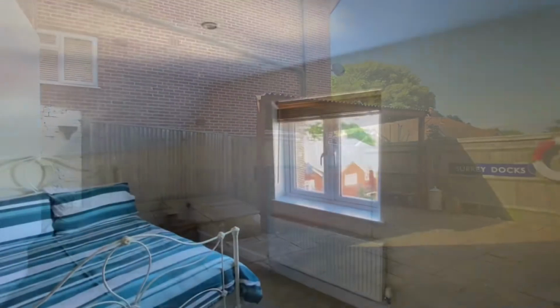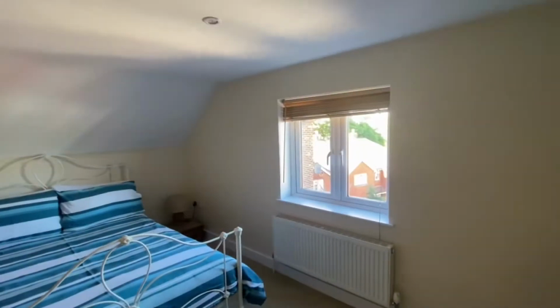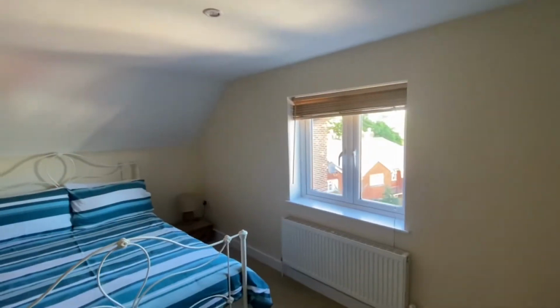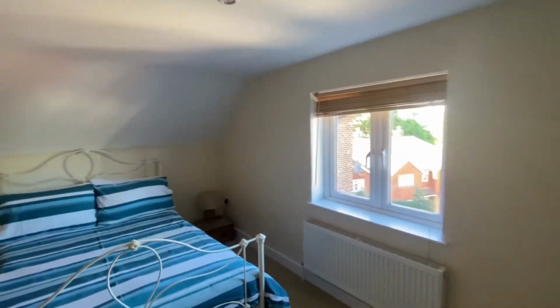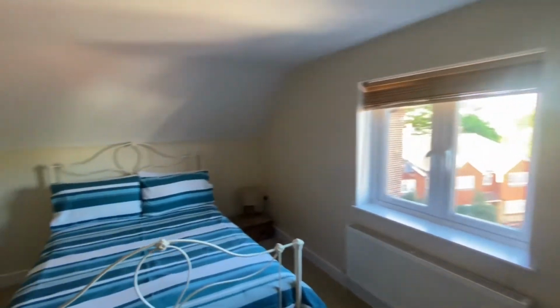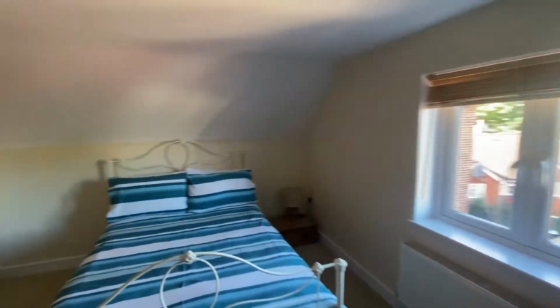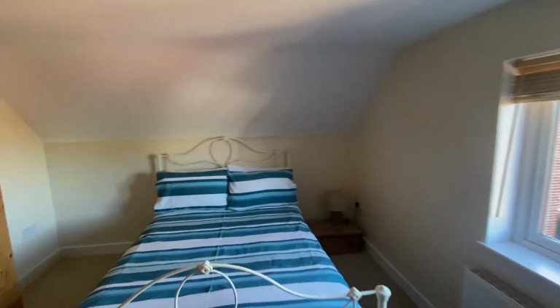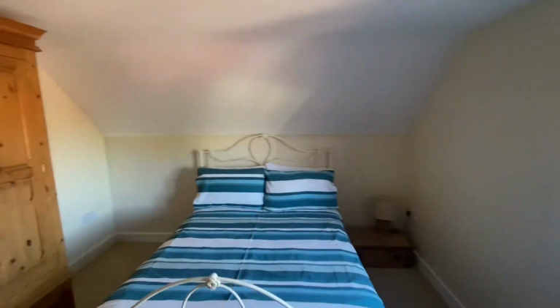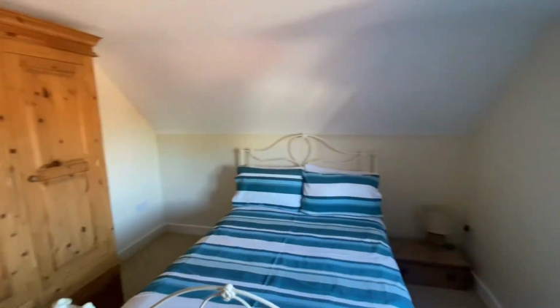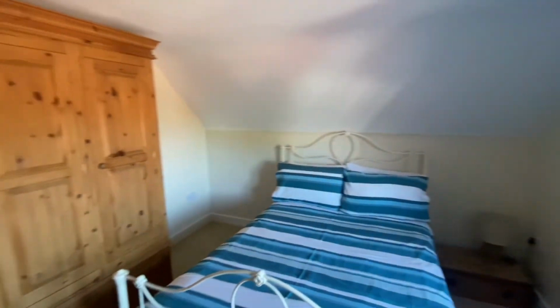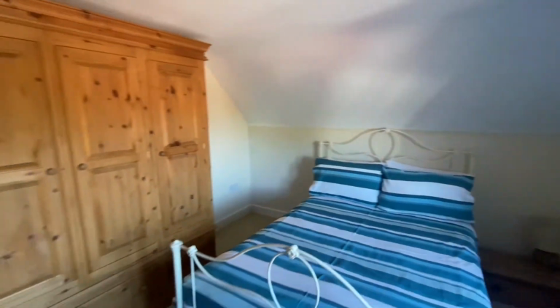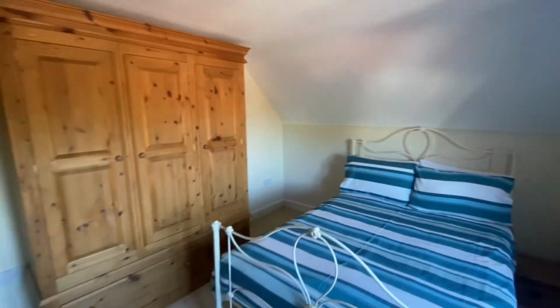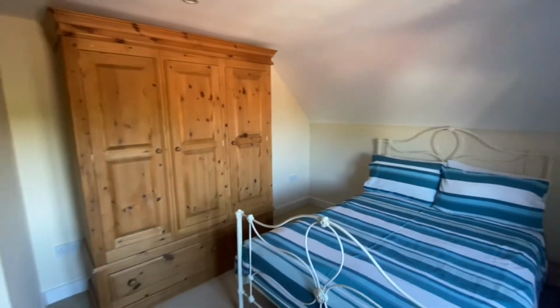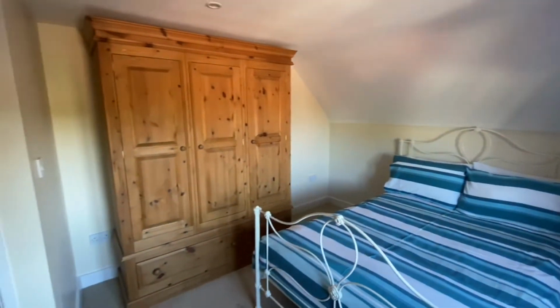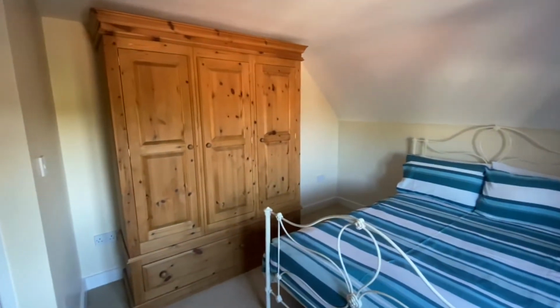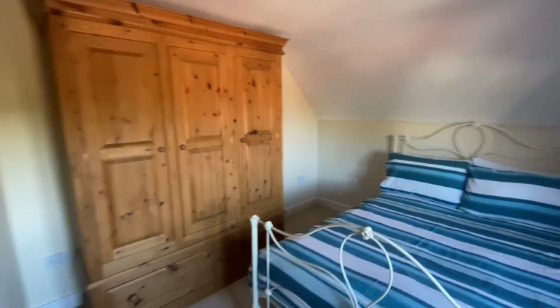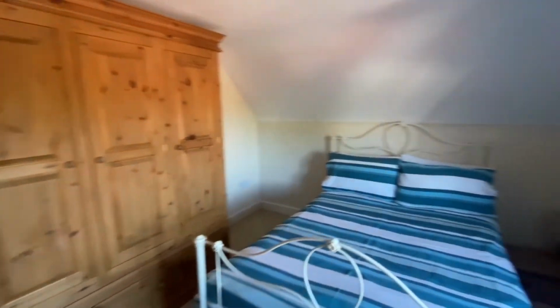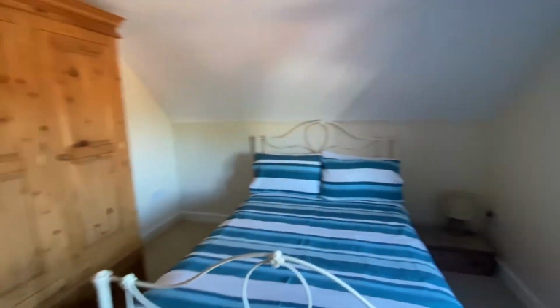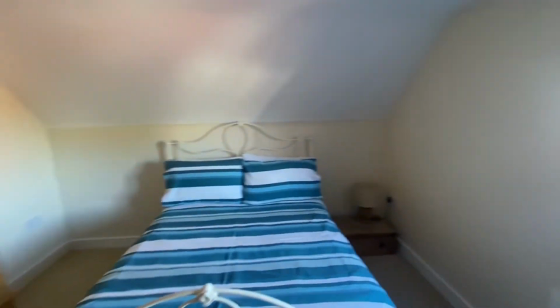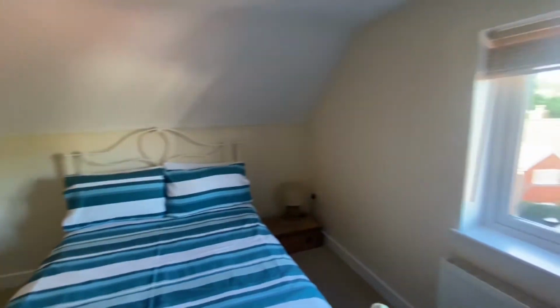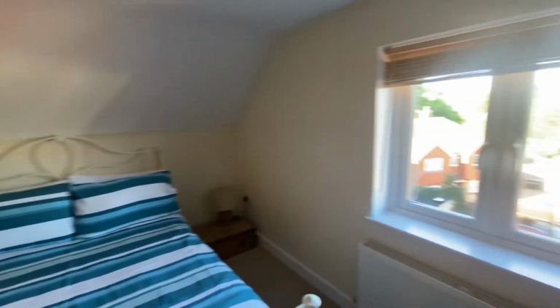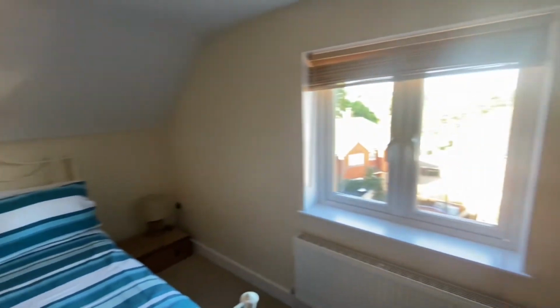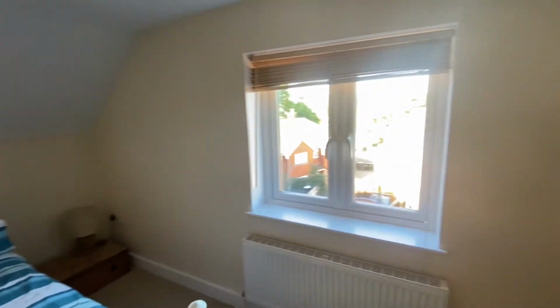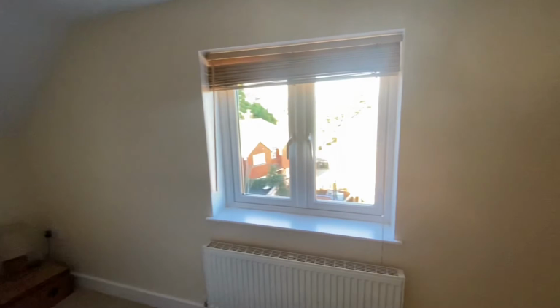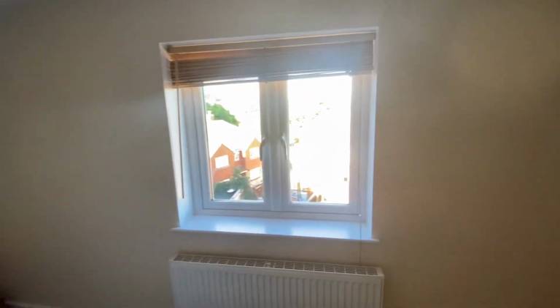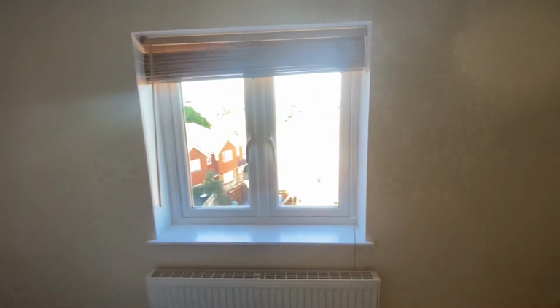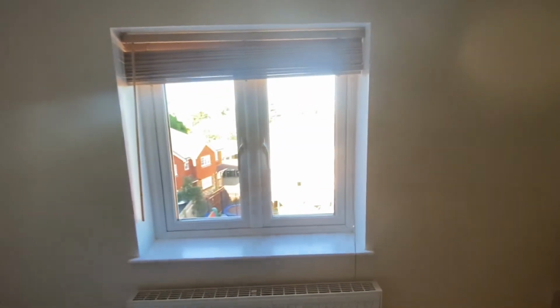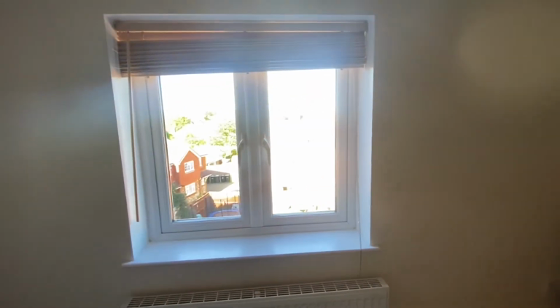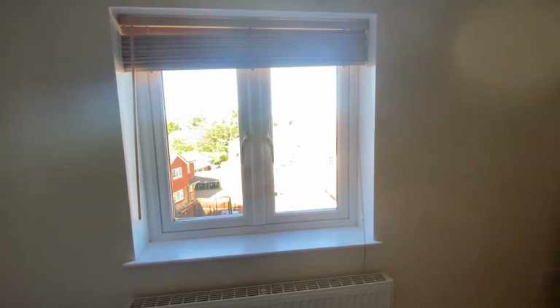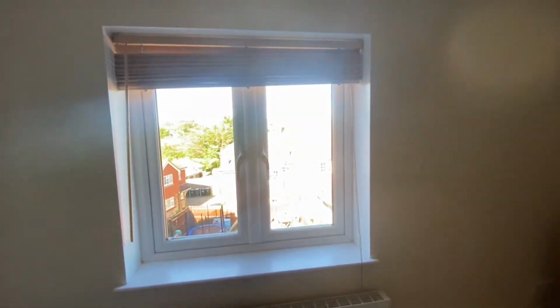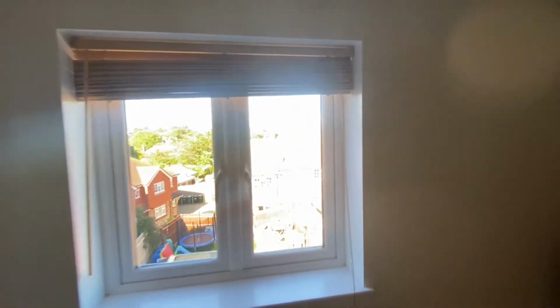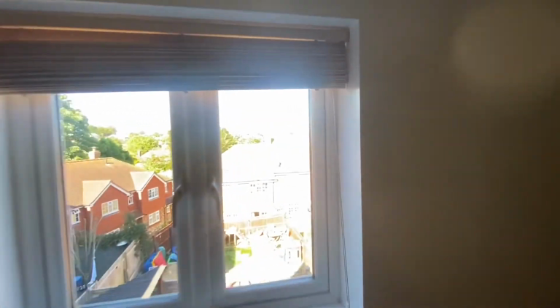Bedroom one — again a comfortable sized double bedroom. Lots of space with a rear aspect as well, letting in lots of natural light.